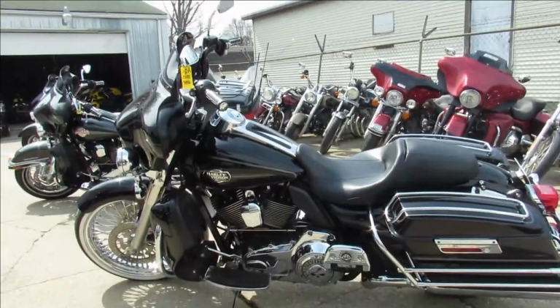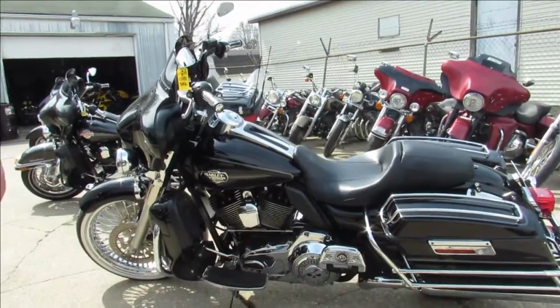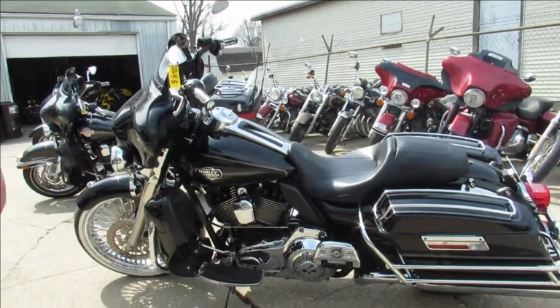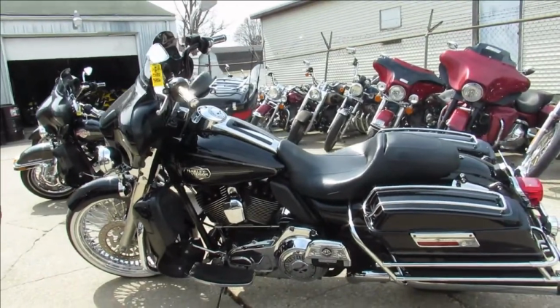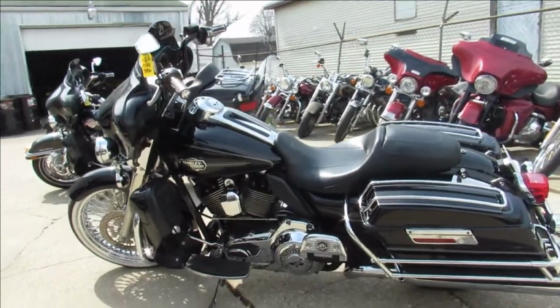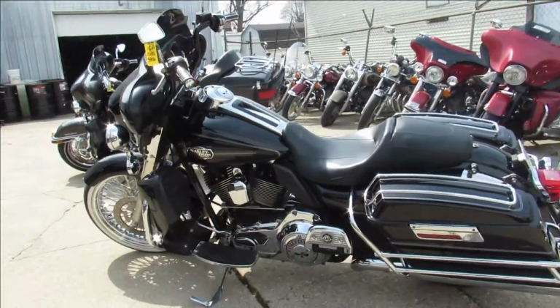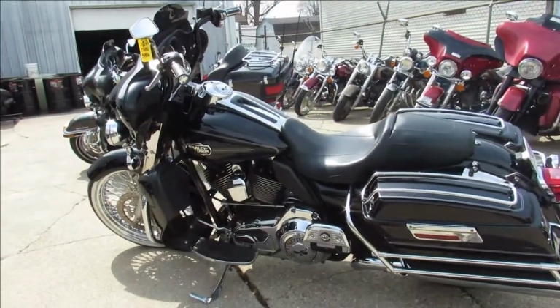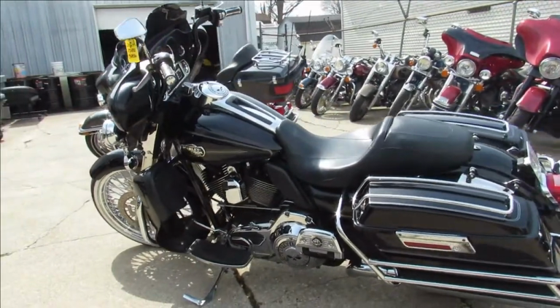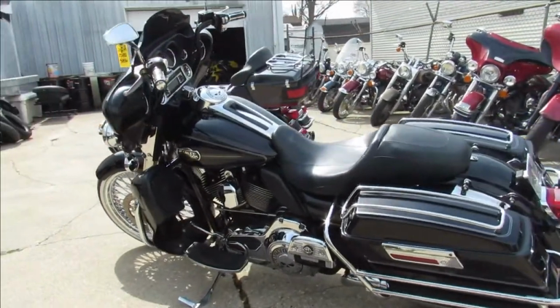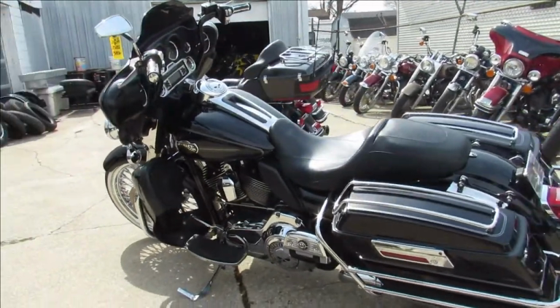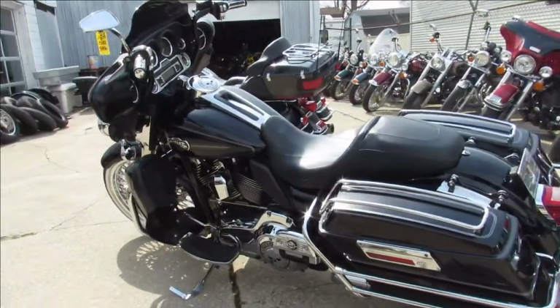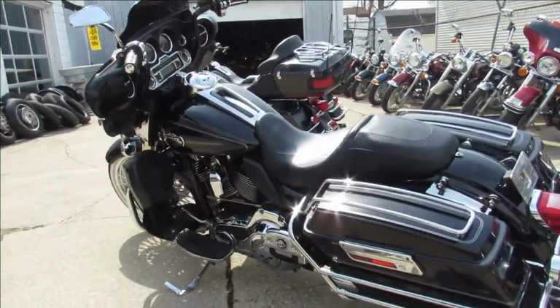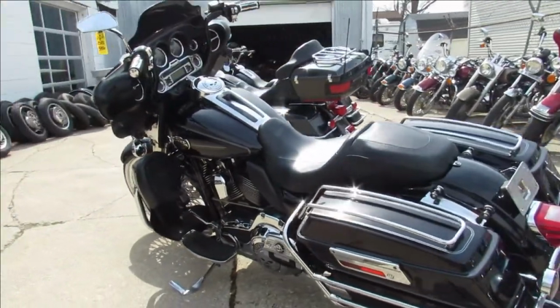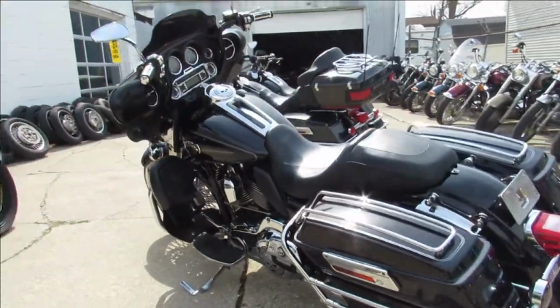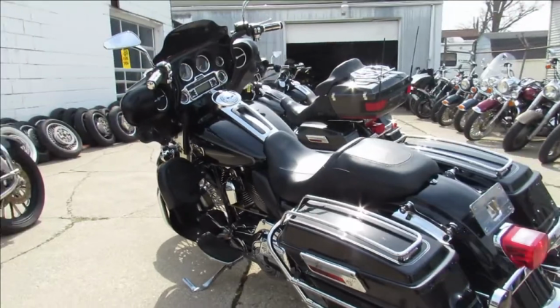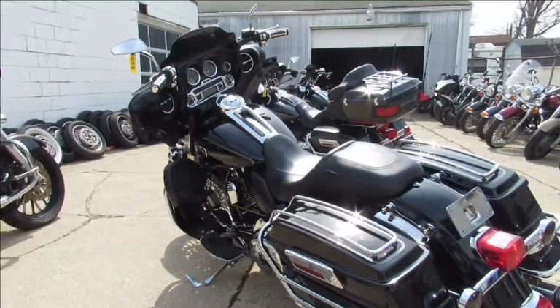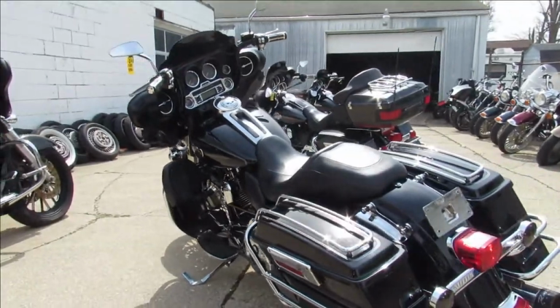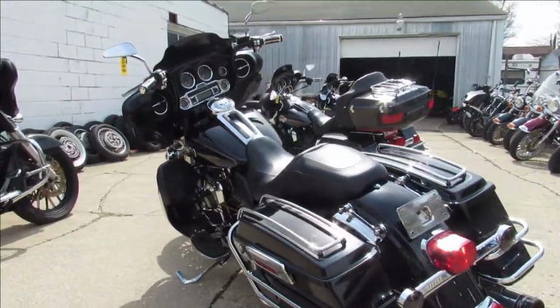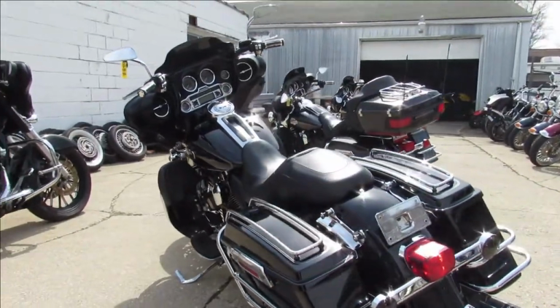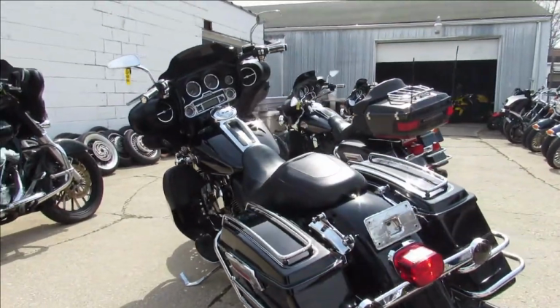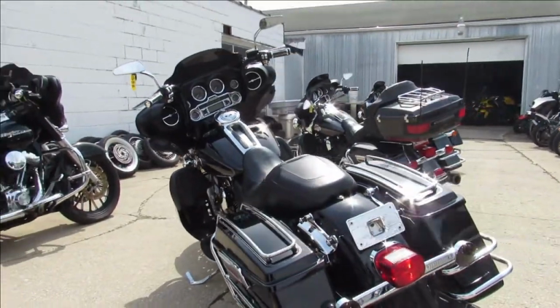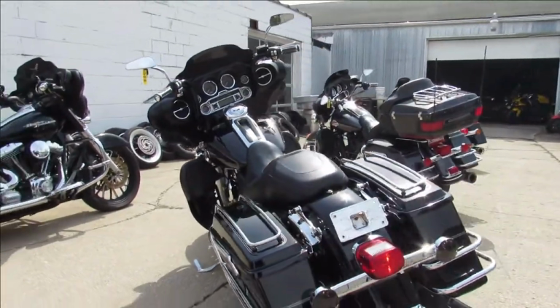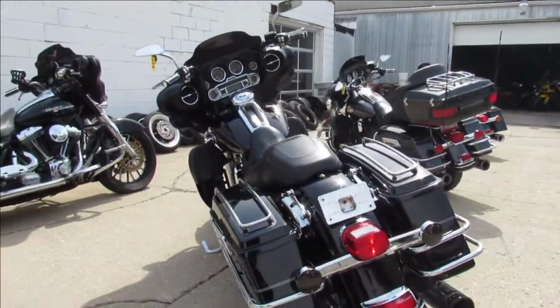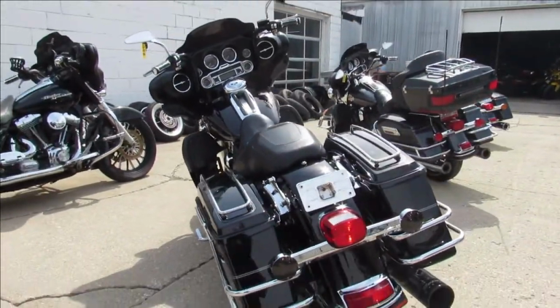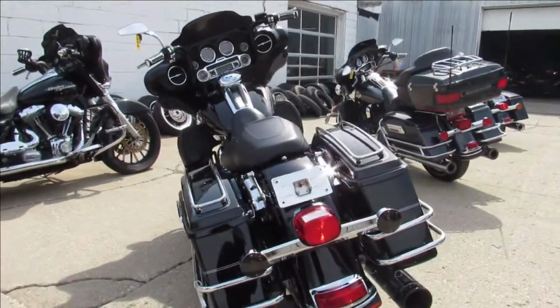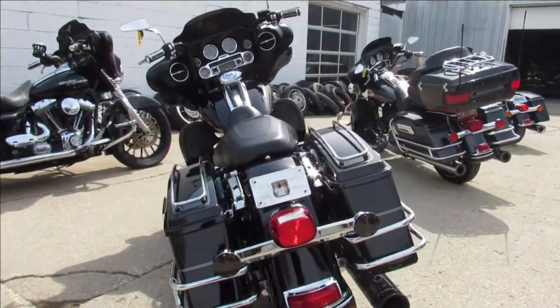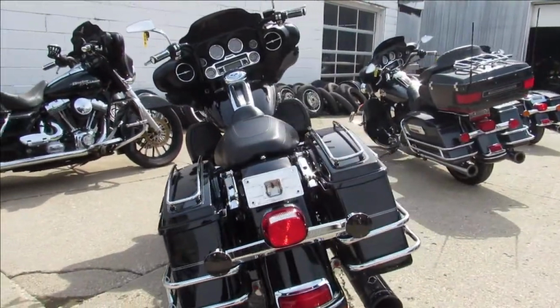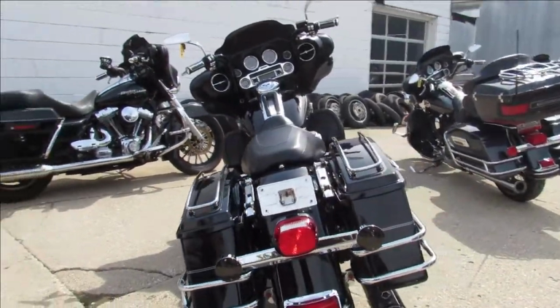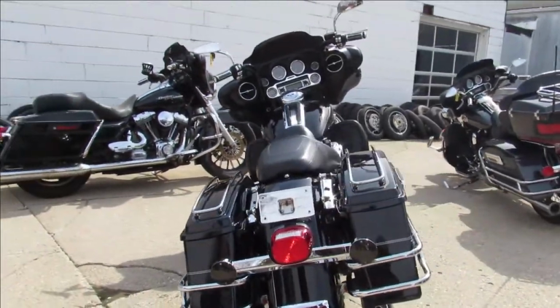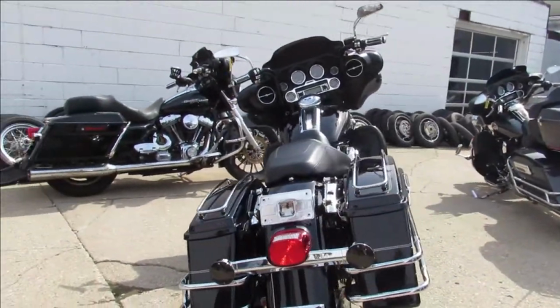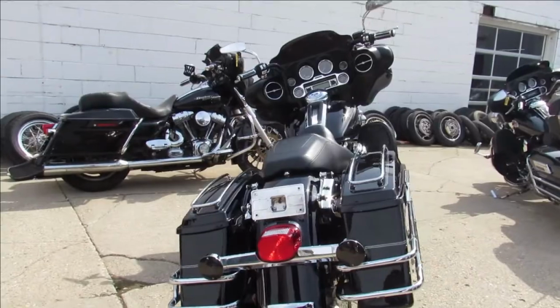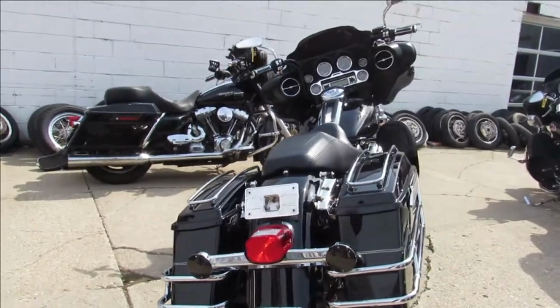Hey guys, ApprovalPowerSports.com here, doing some videos on some Harleys. If you're looking for a pre-owned Harley, it's 70 degrees today here in Michigan, and we got 250 of them for sale on the floor.